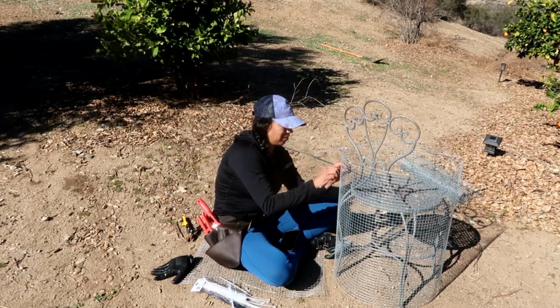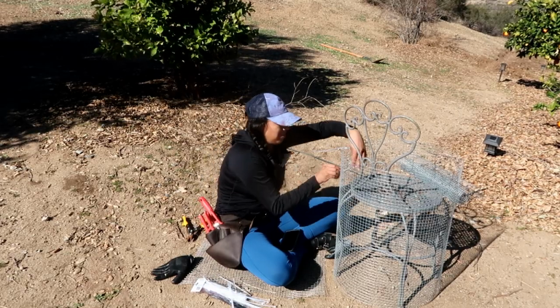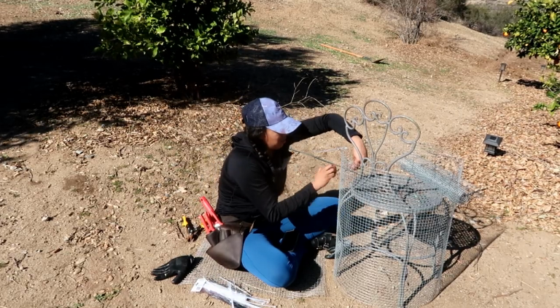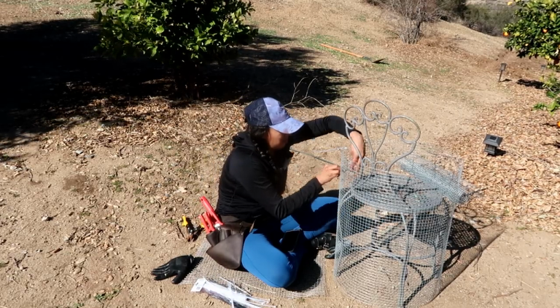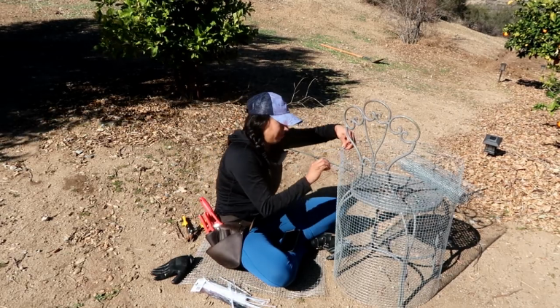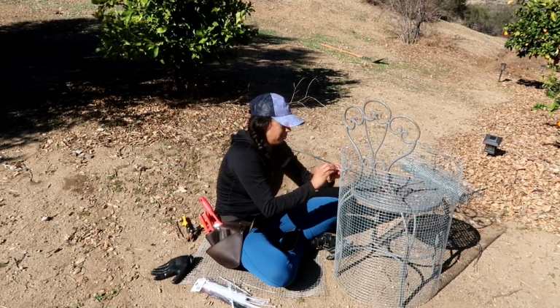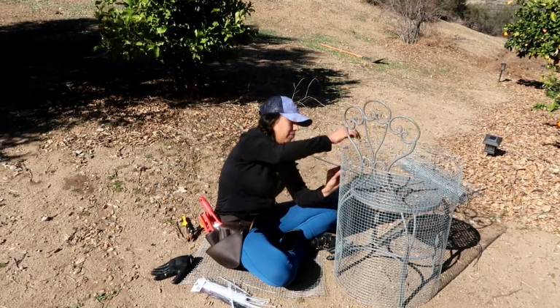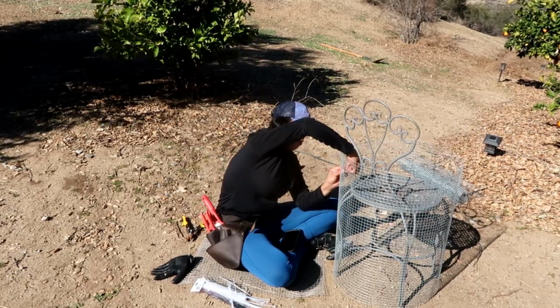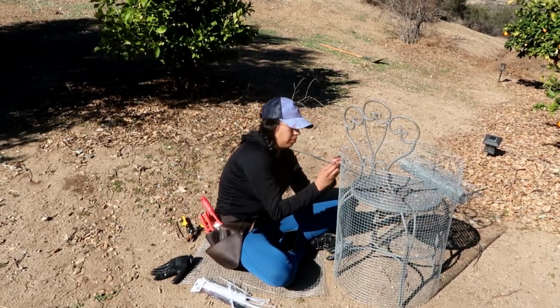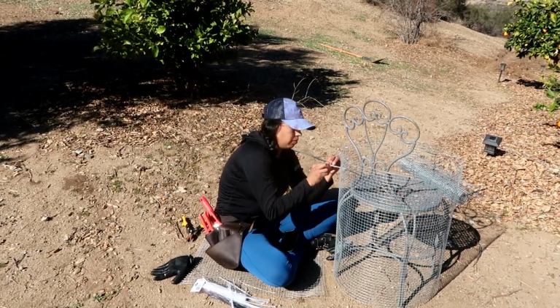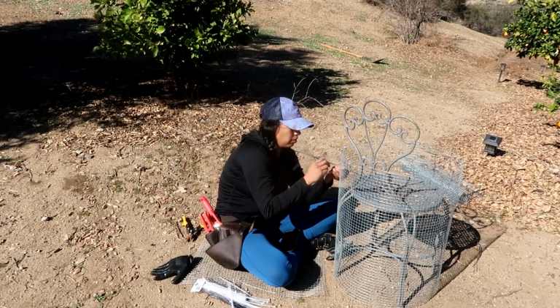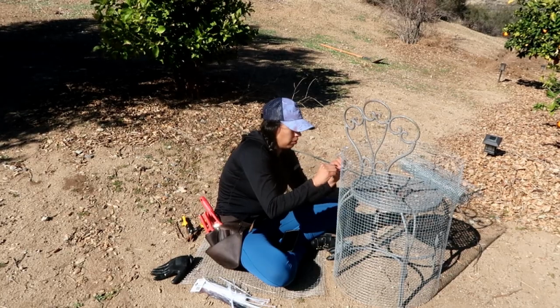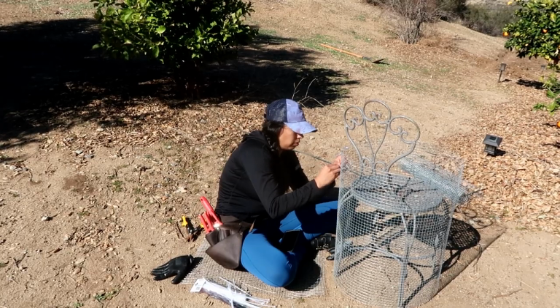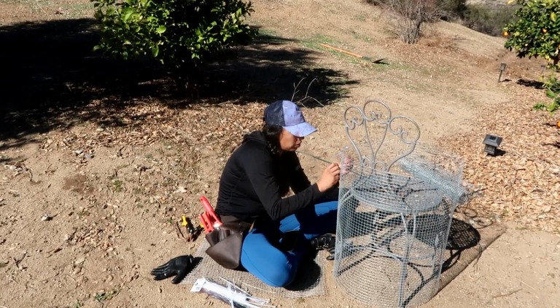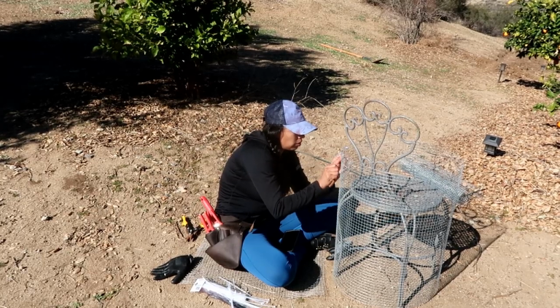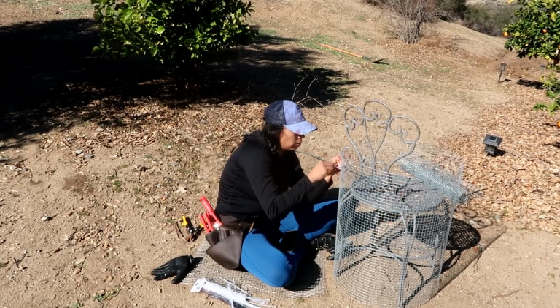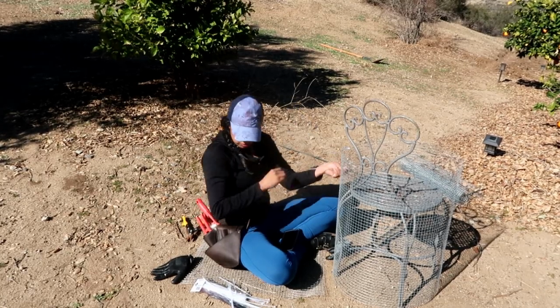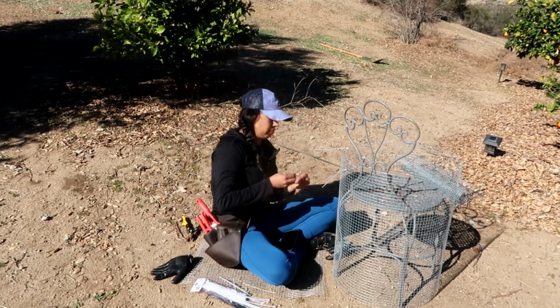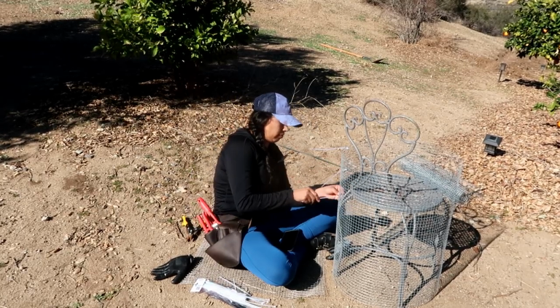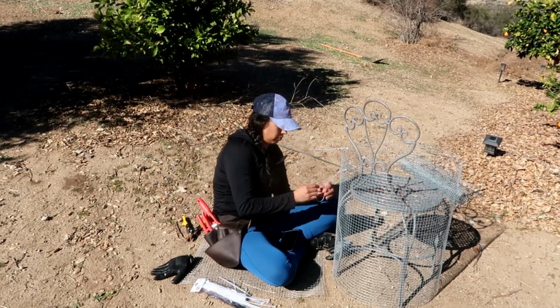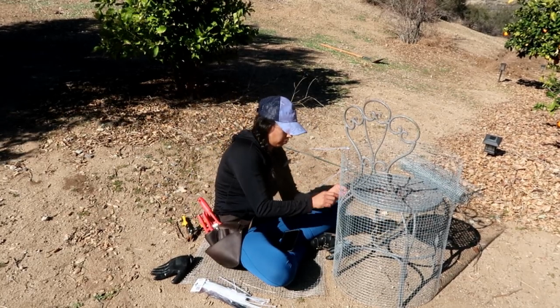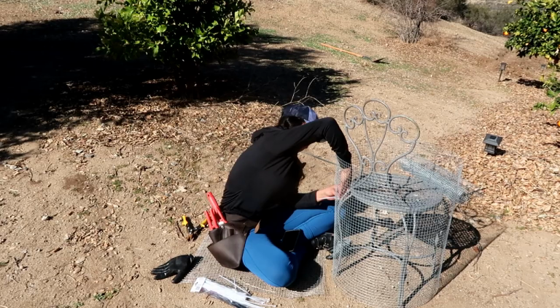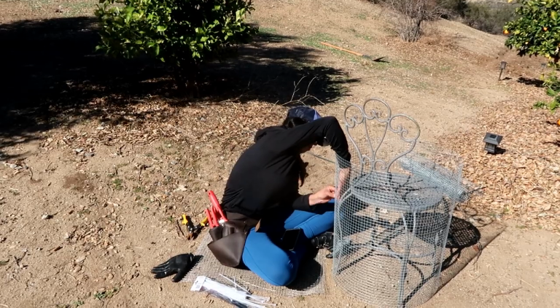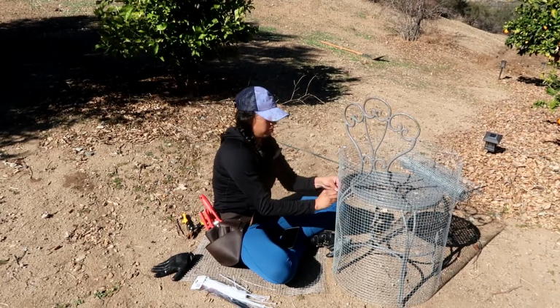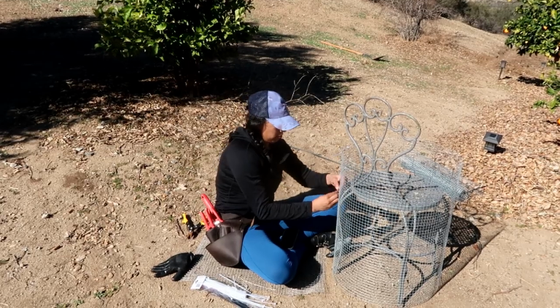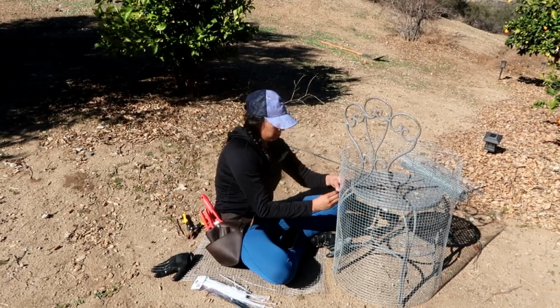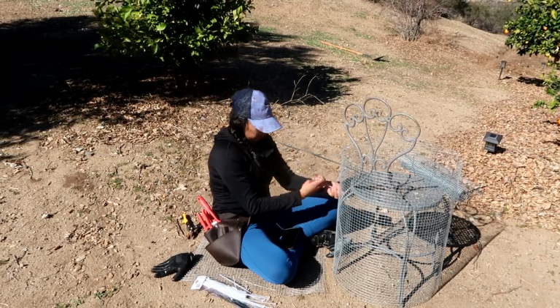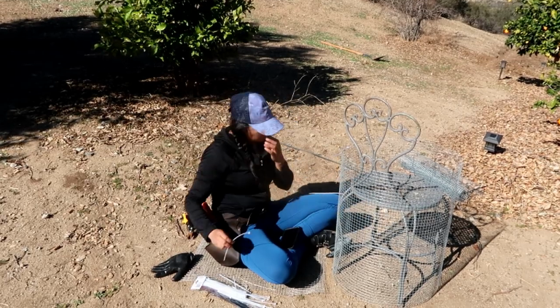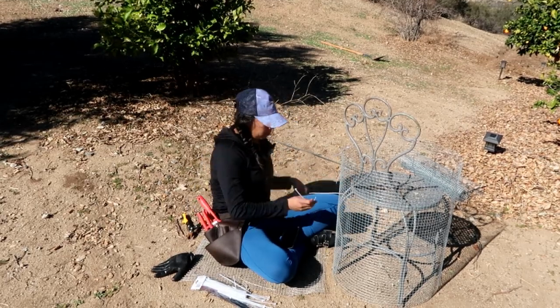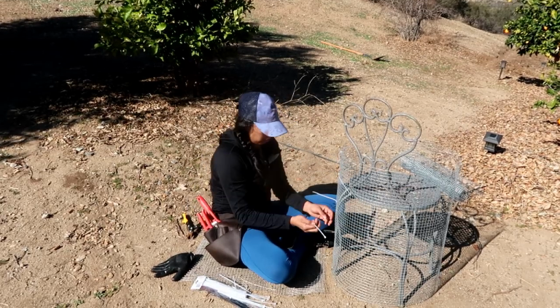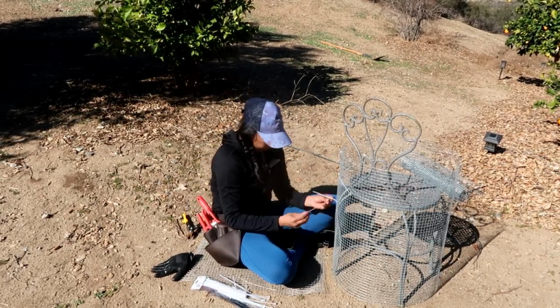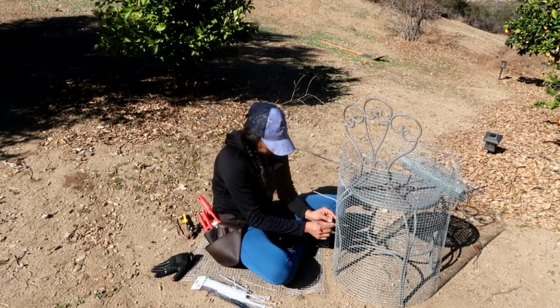What I'm going to do is take some zip ties — I purchased these at the dollar store, so they were very affordable — and I'm basically going to sew the chicken wire together so it can stay in a cage shape once I remove the chair.